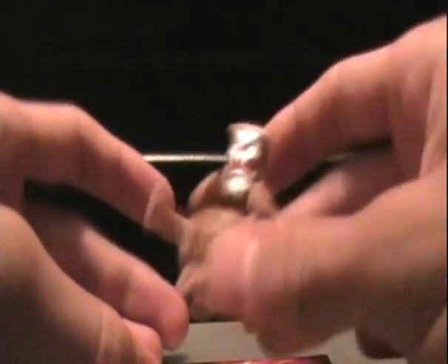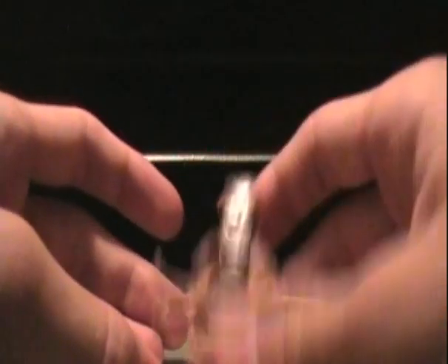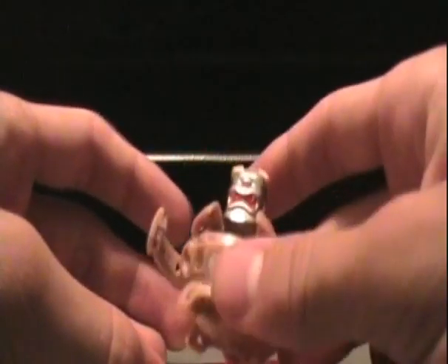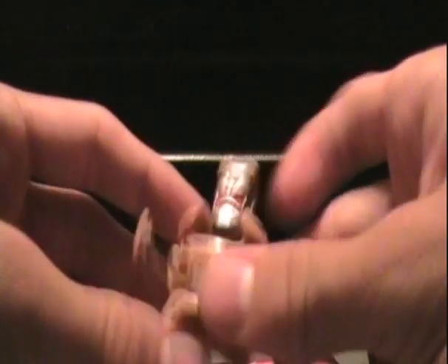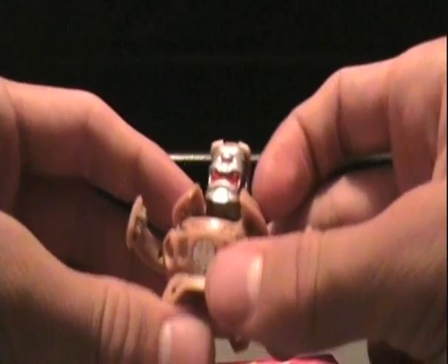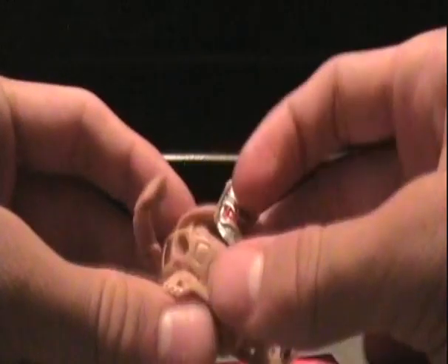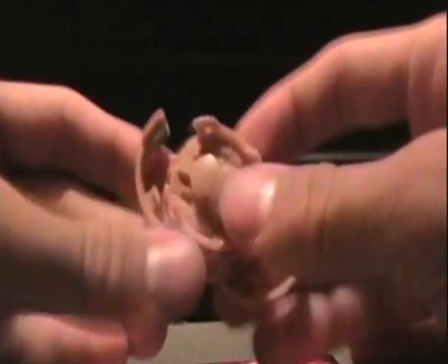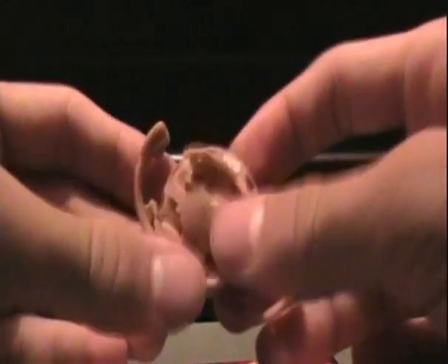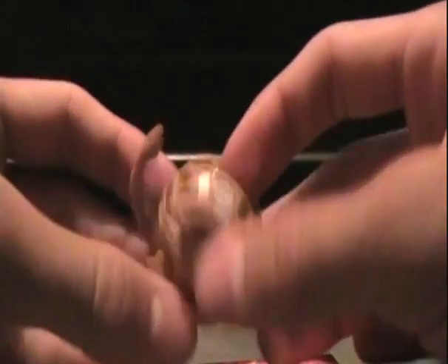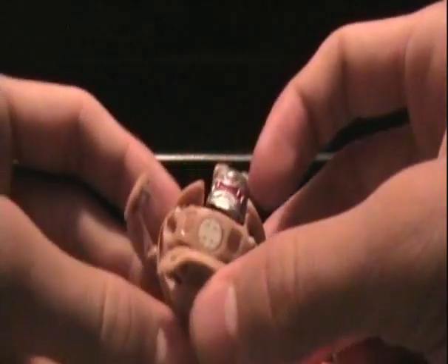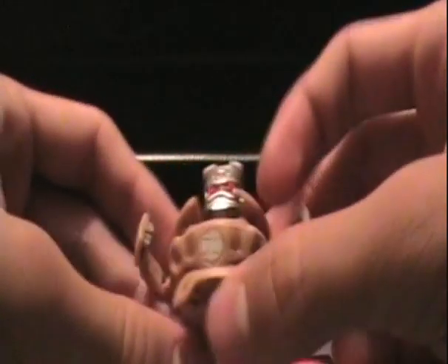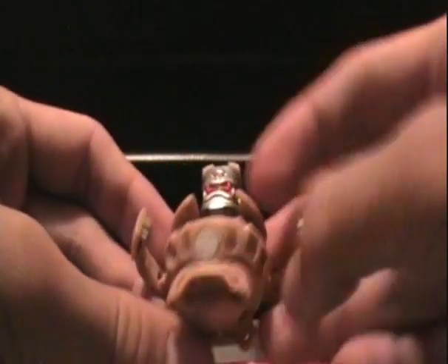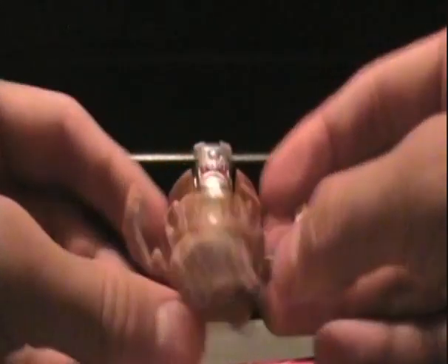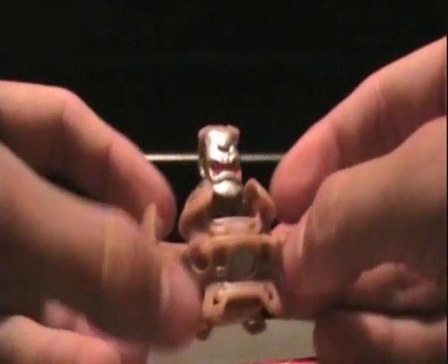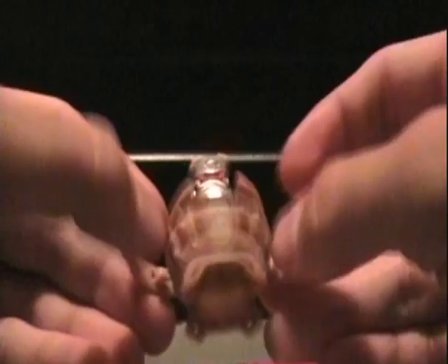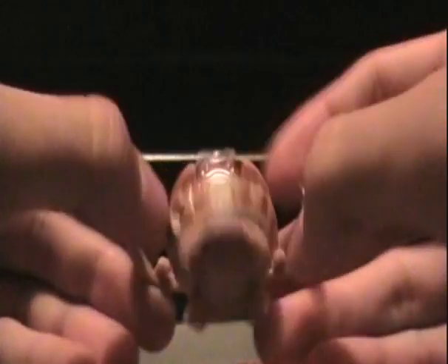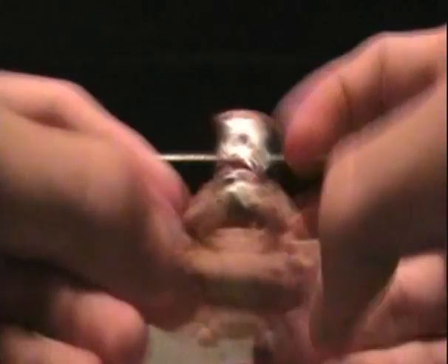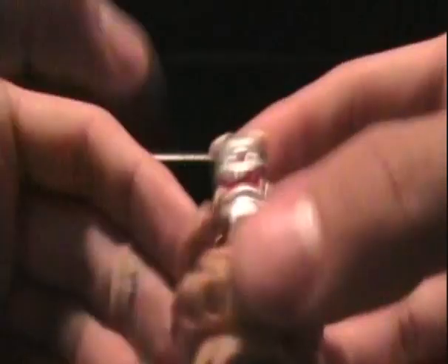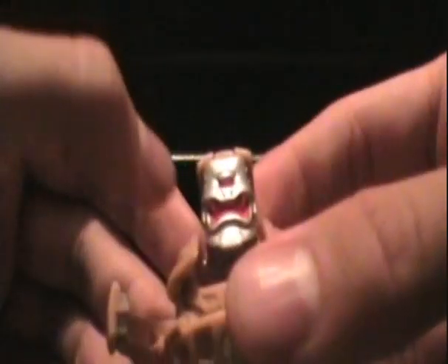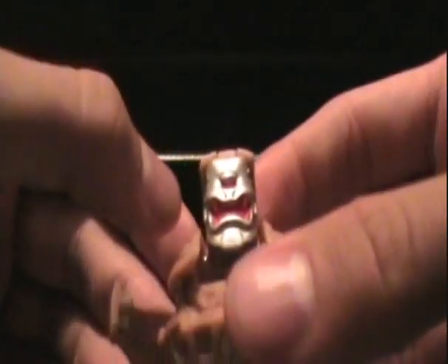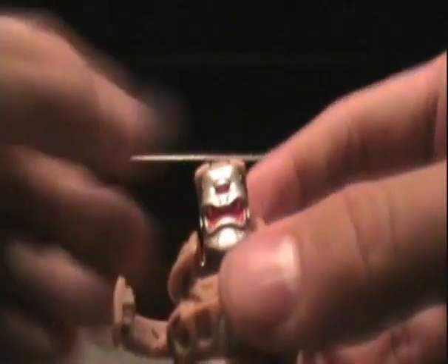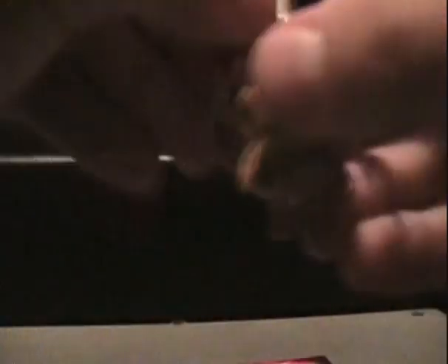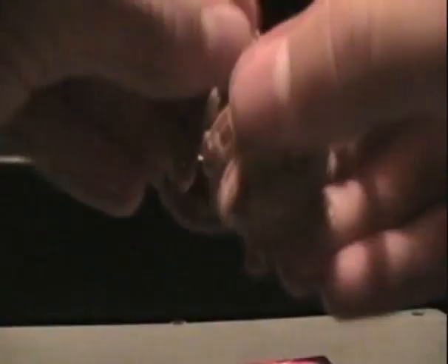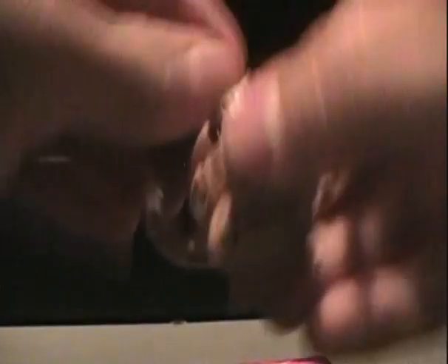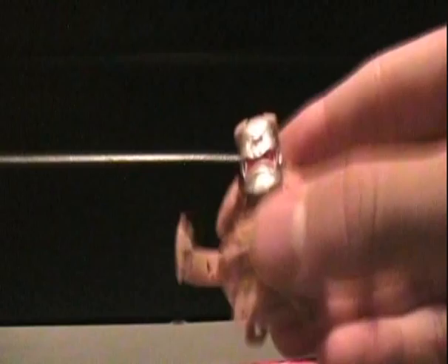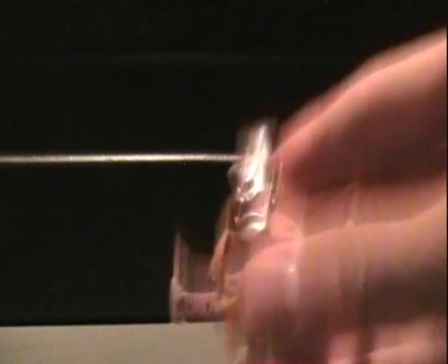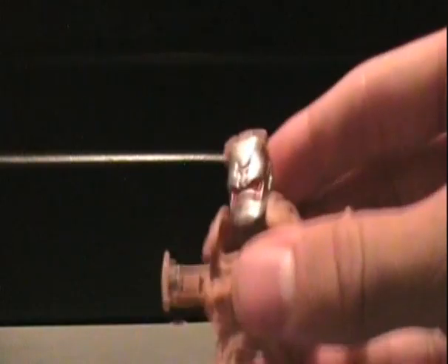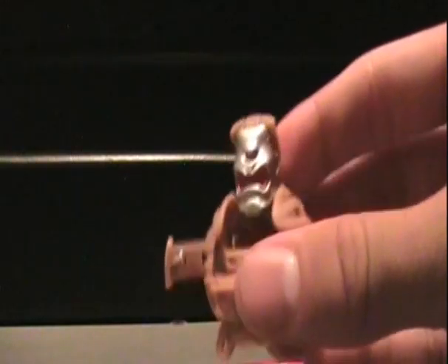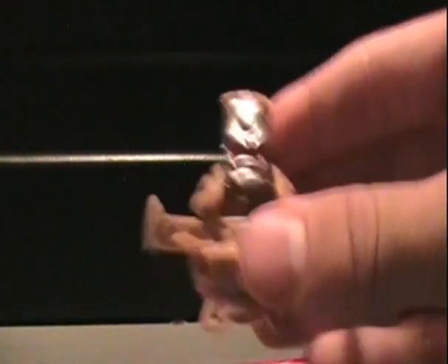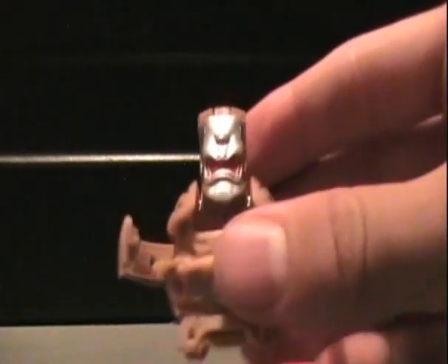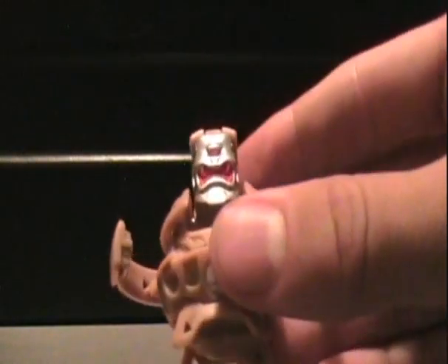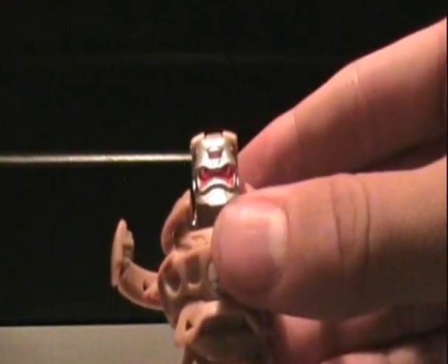These guys are actually pretty hard to find these days now because they don't really make them anymore — we're in Season 4 and these are like from Season 1. But this is a Subterra Cycloid. What's kind of cool is I never even knew they made a B2 Cycloid; I only thought they had him in B1.